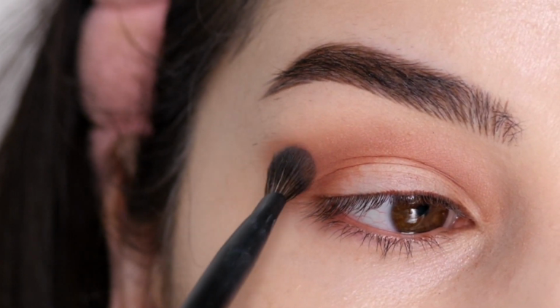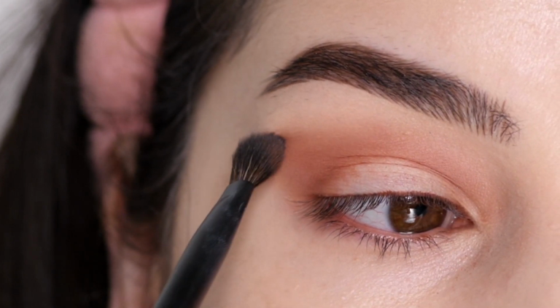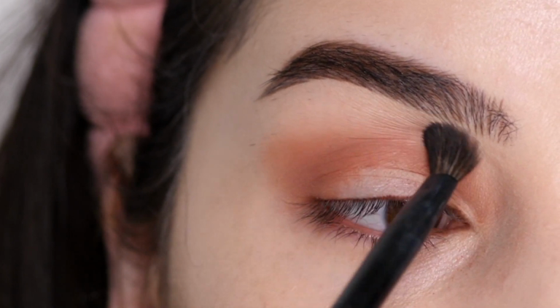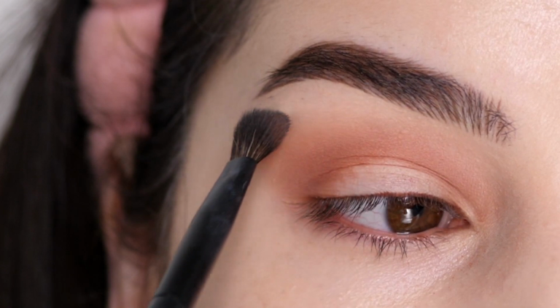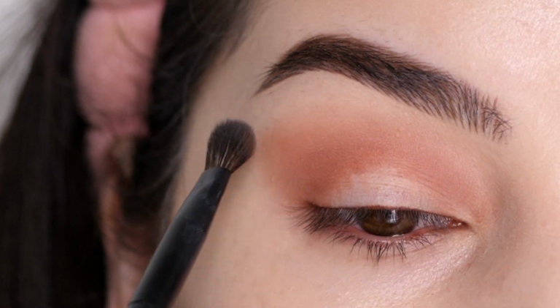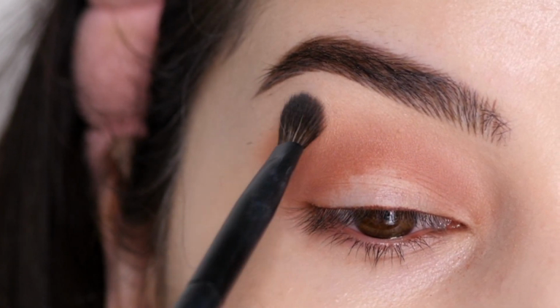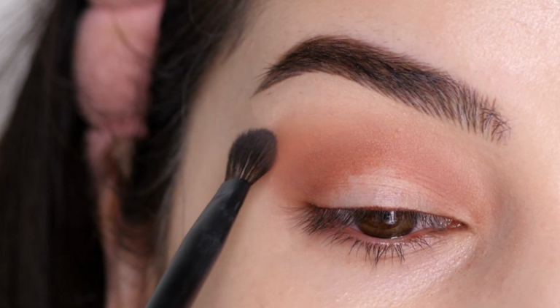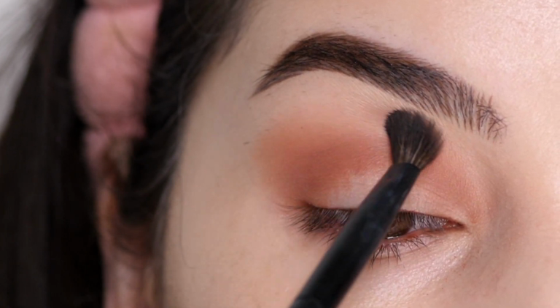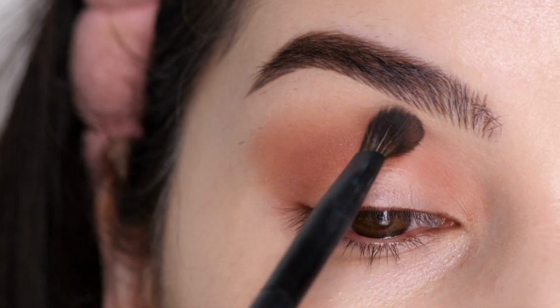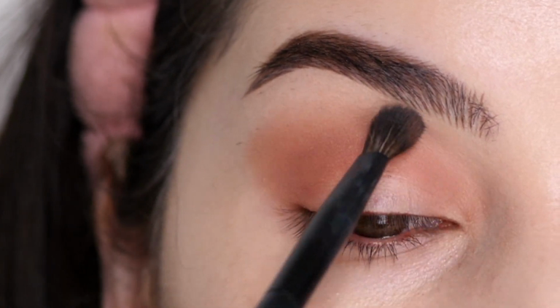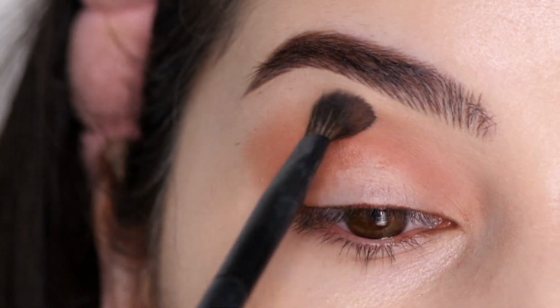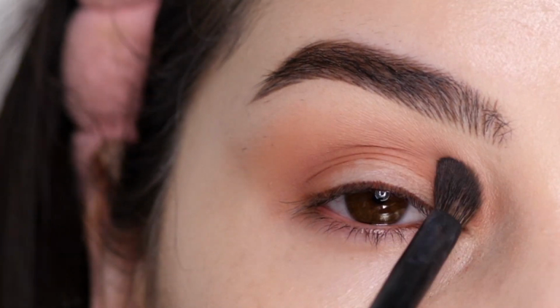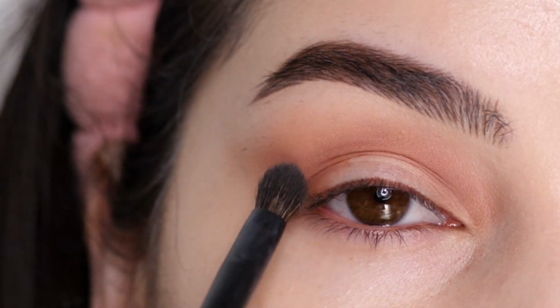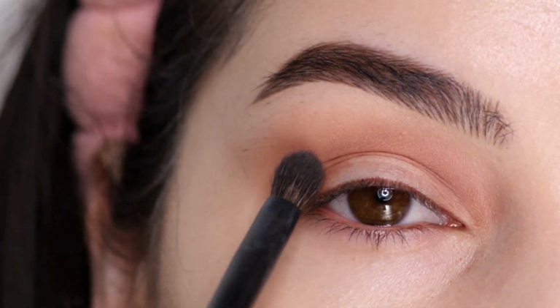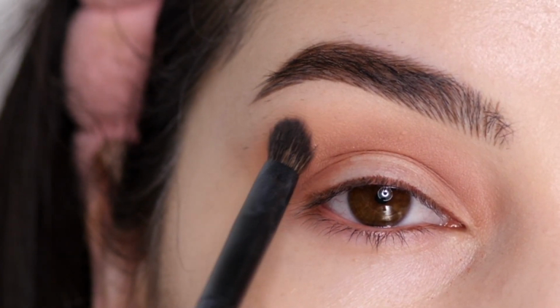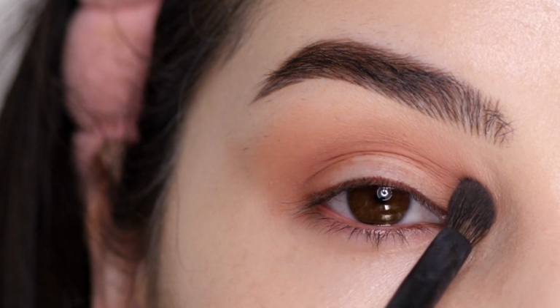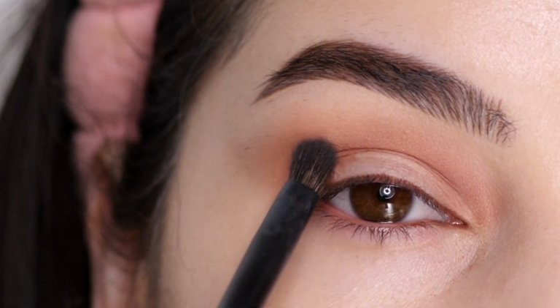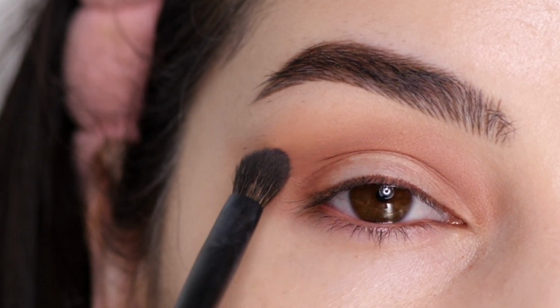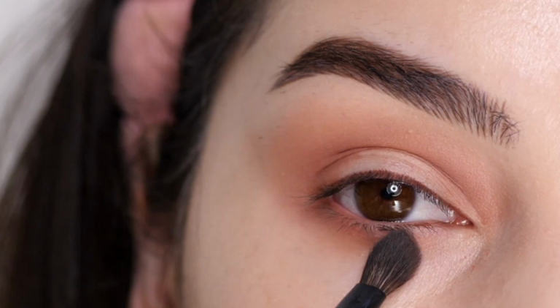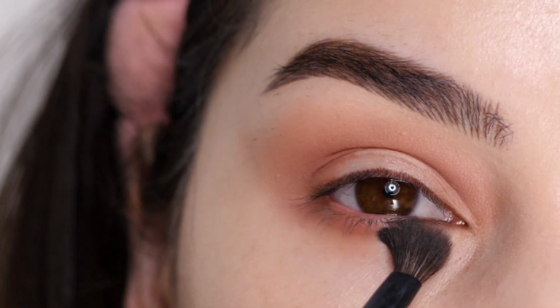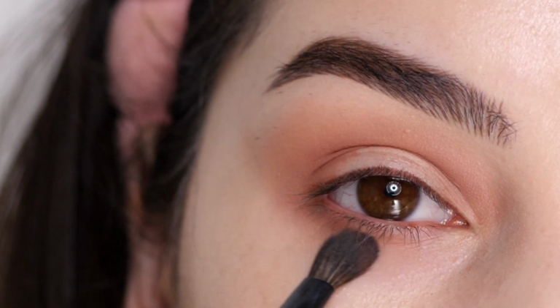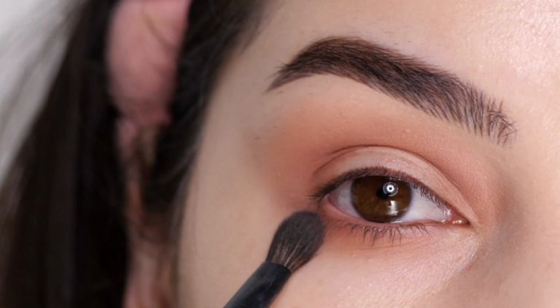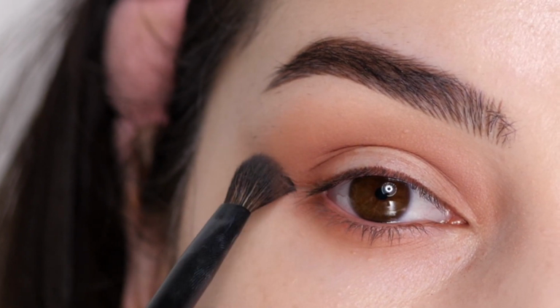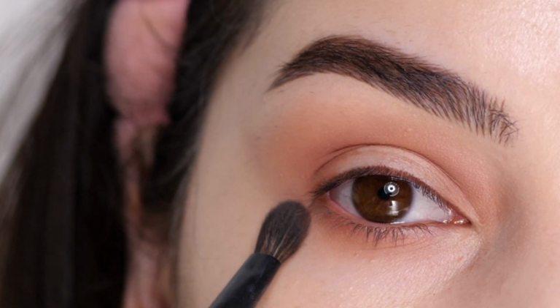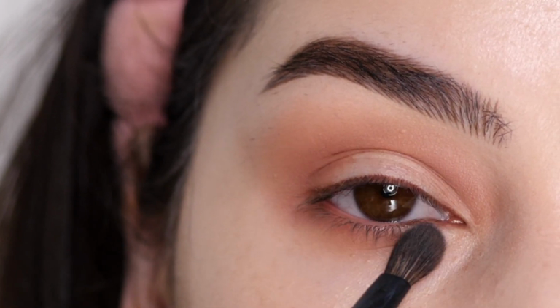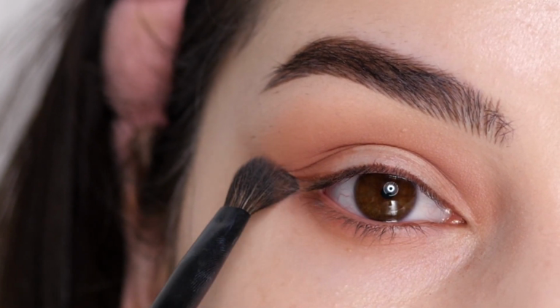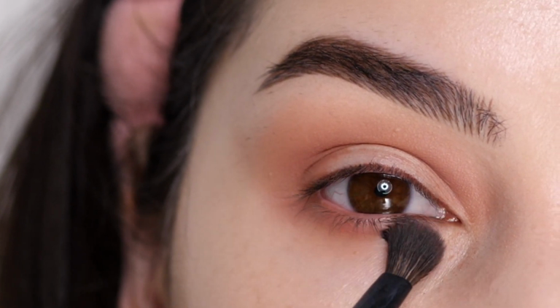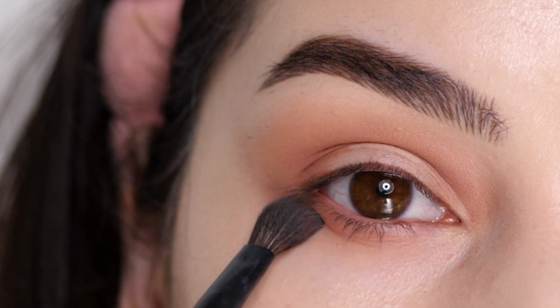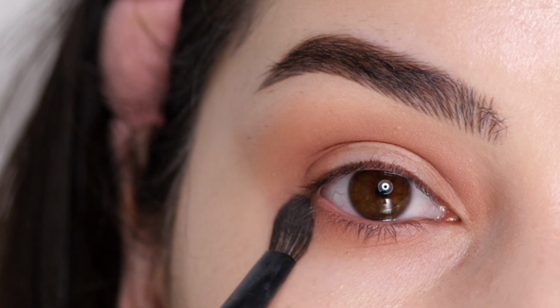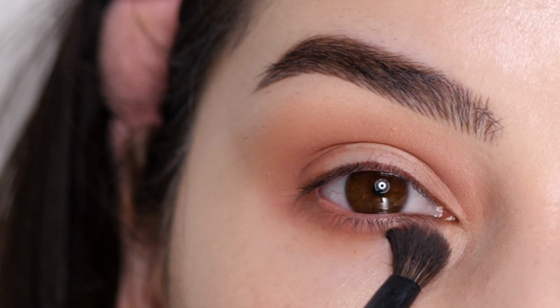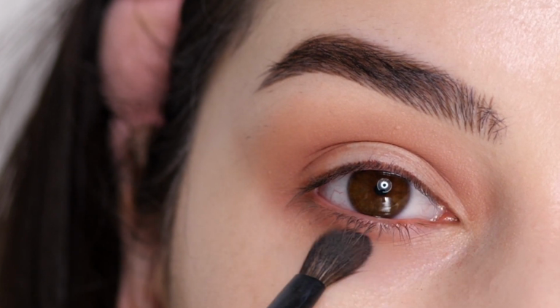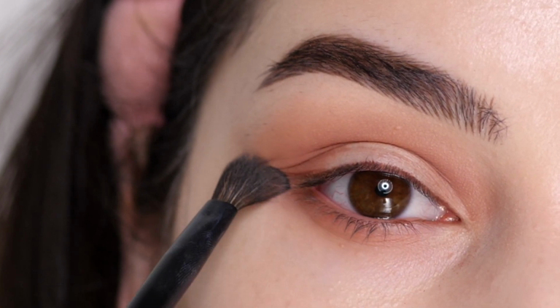The contour upwards of my lower lash line in the curve of my crease creates that V-shape. I'm blending all the edges up and outwards, and applying some to the lower lash line as well using little swiping motions.